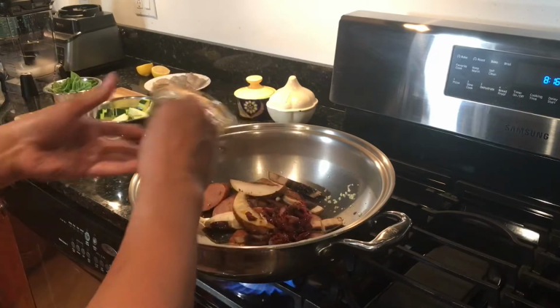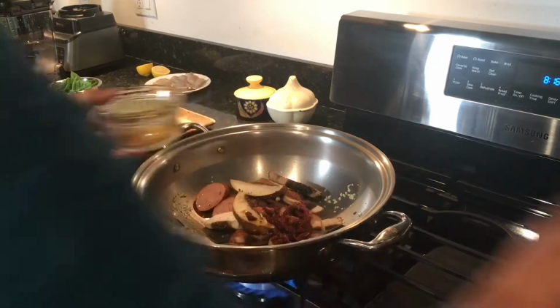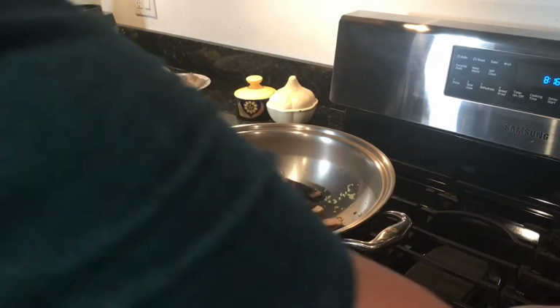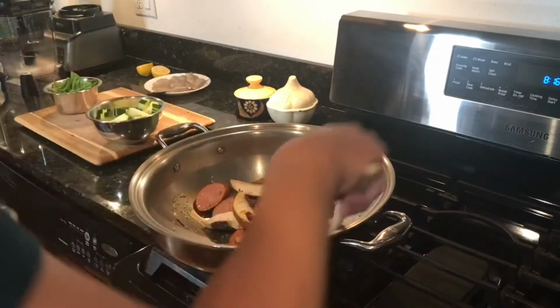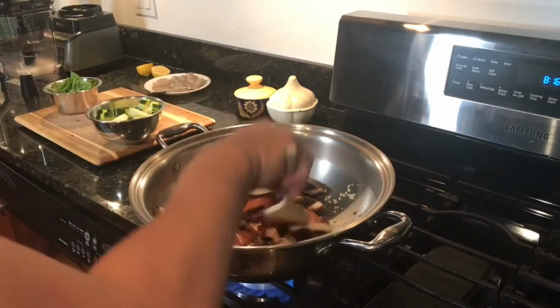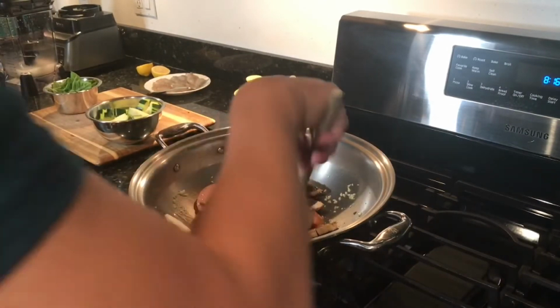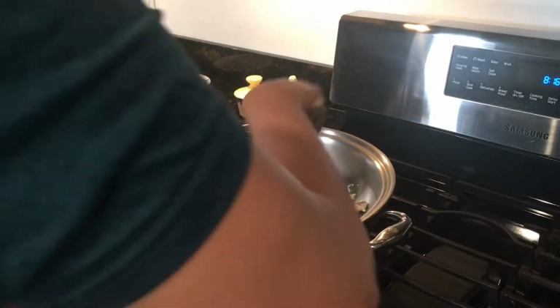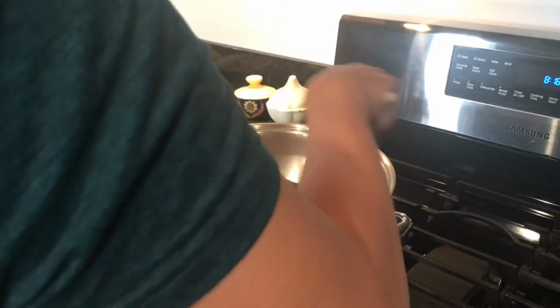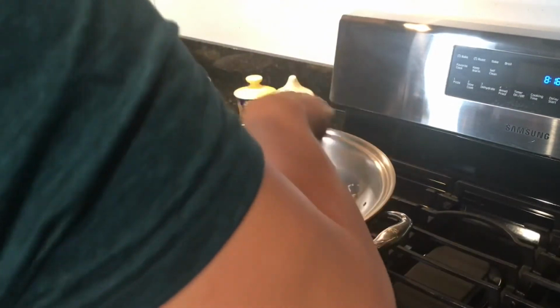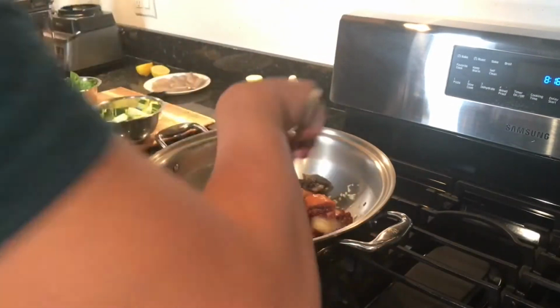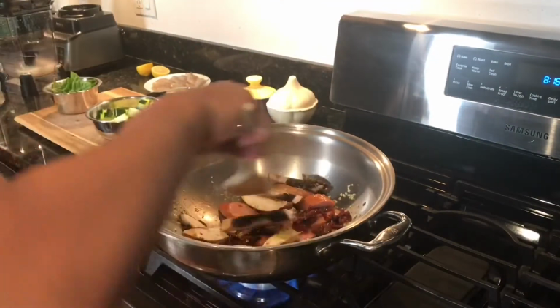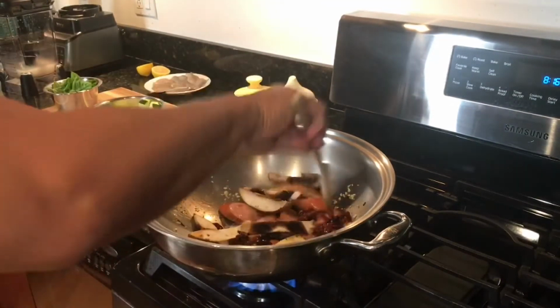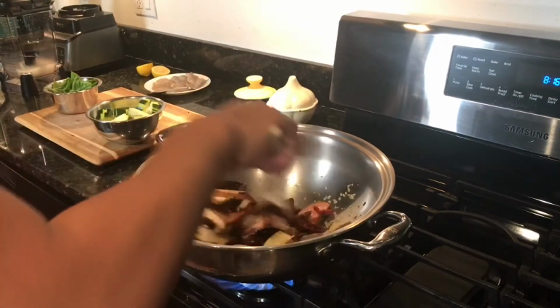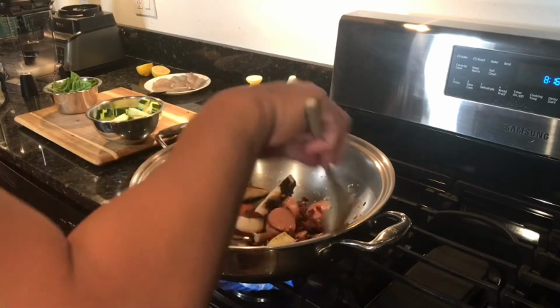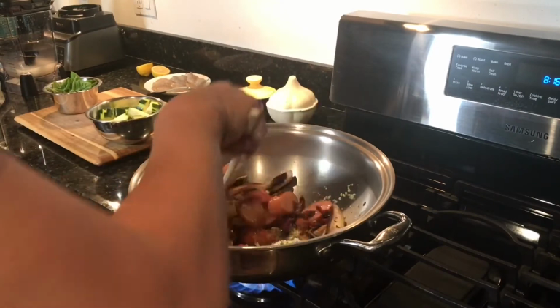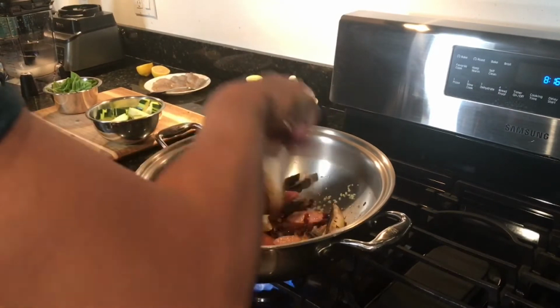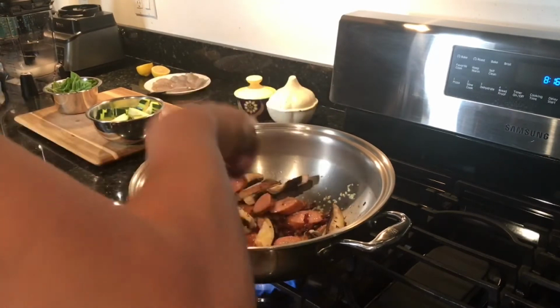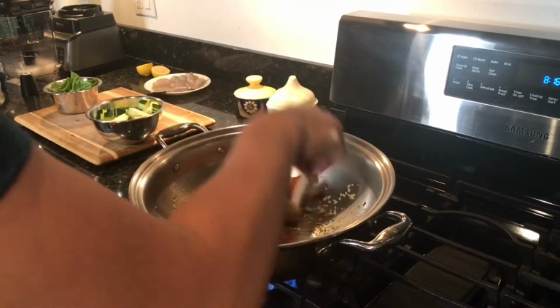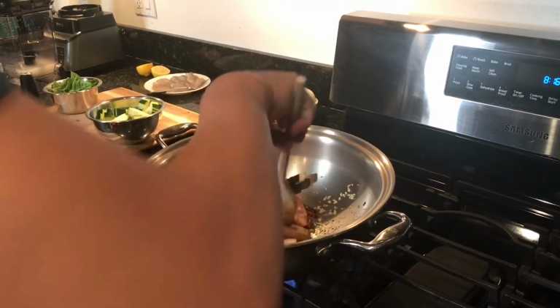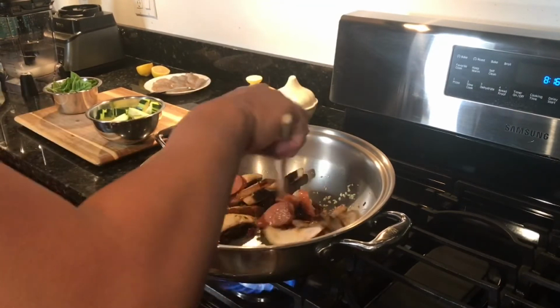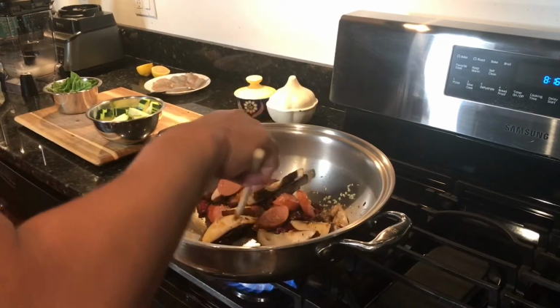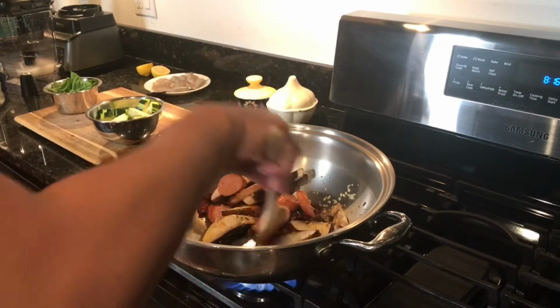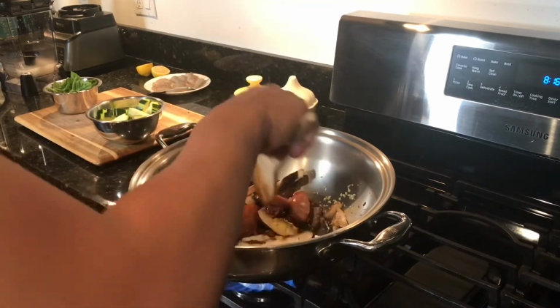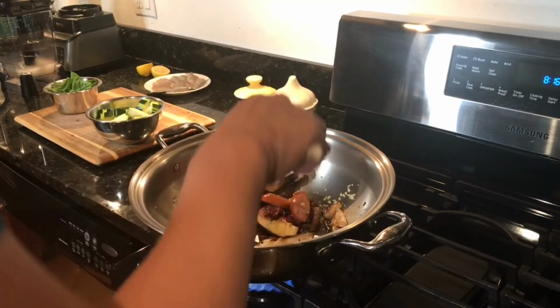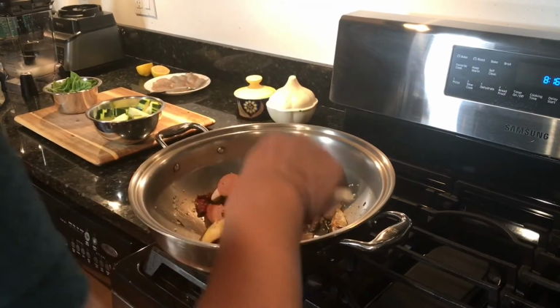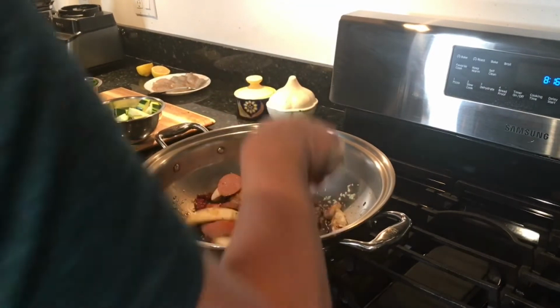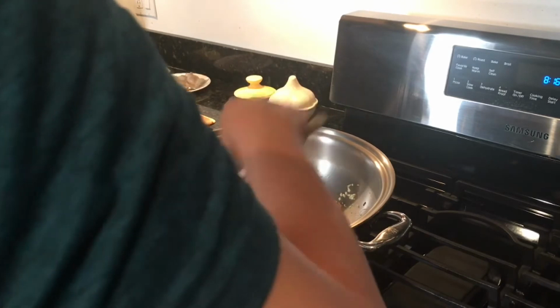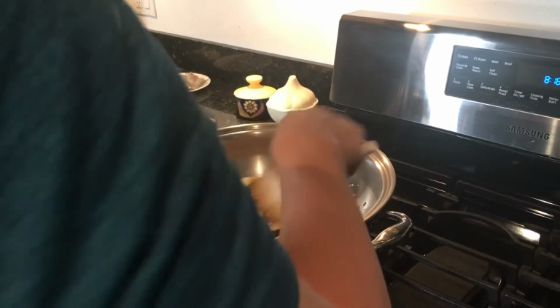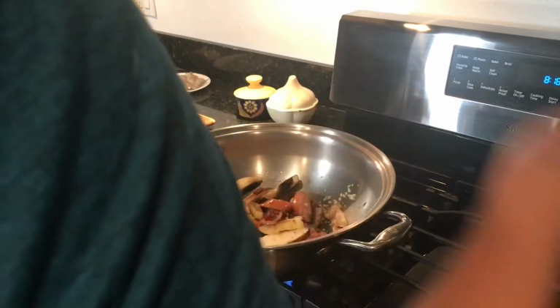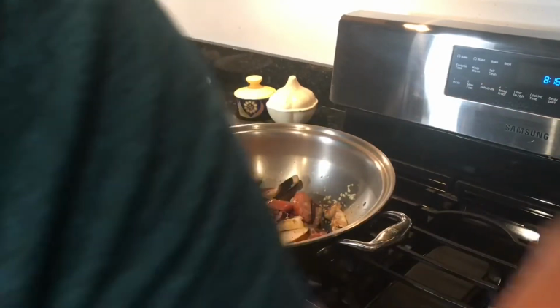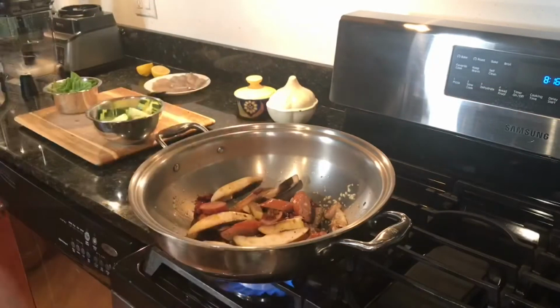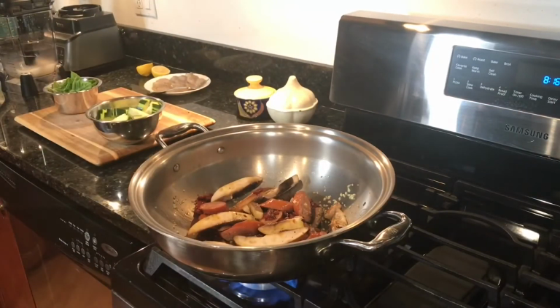I love sun-dried tomatoes so I added half a cup of sun-dried tomatoes. The sun-dried tomatoes I used came in a jar soaked in olive oil, so add the olive oil as well.